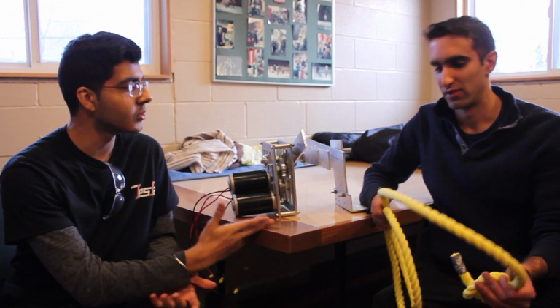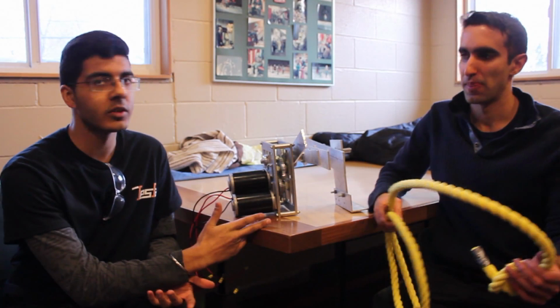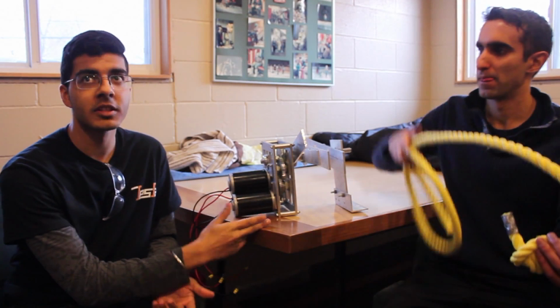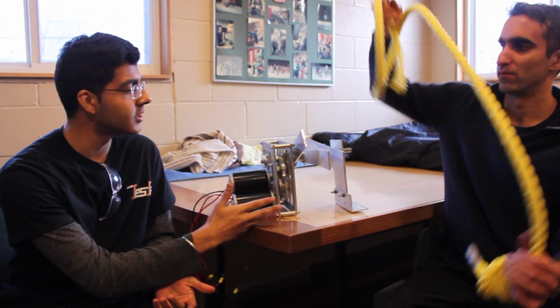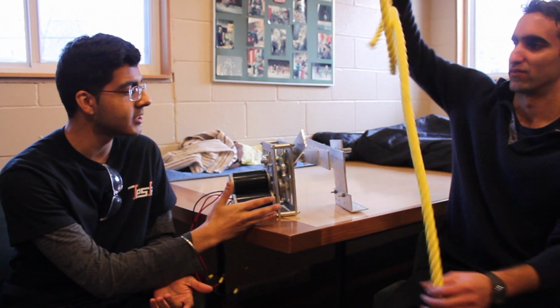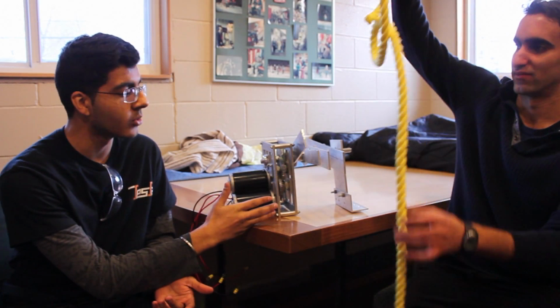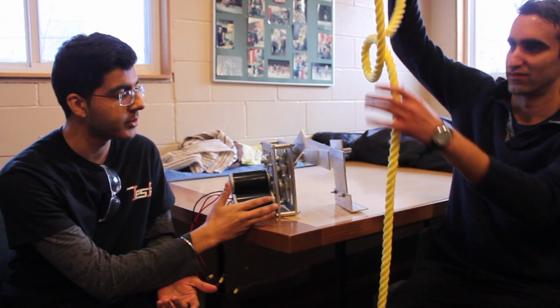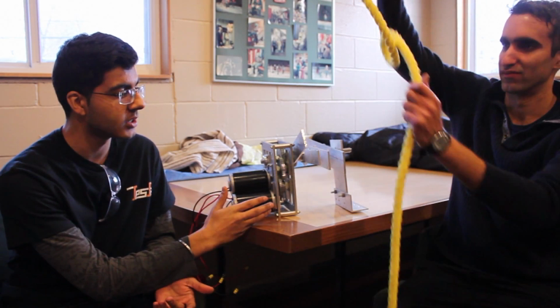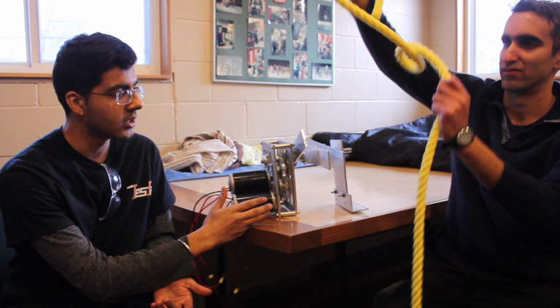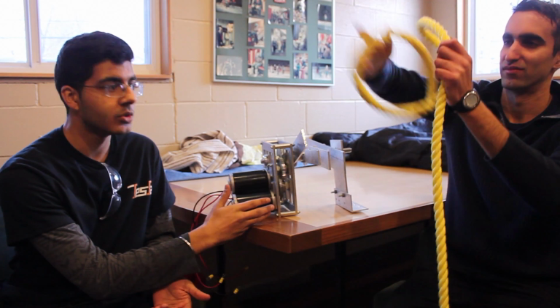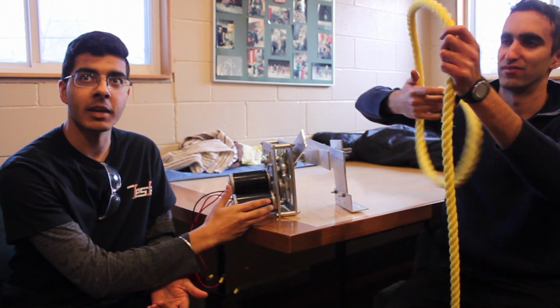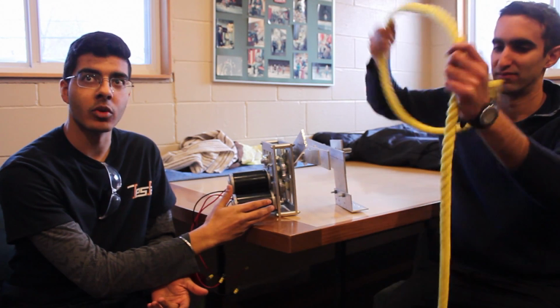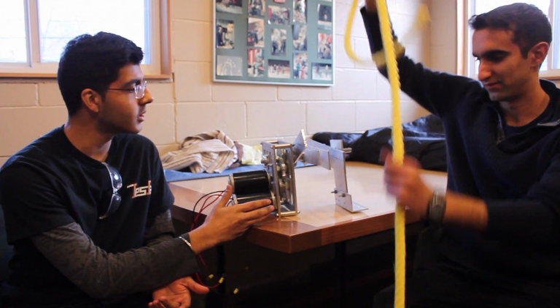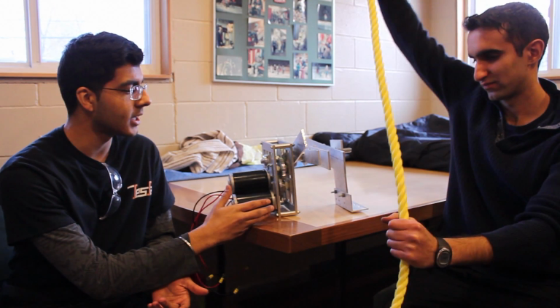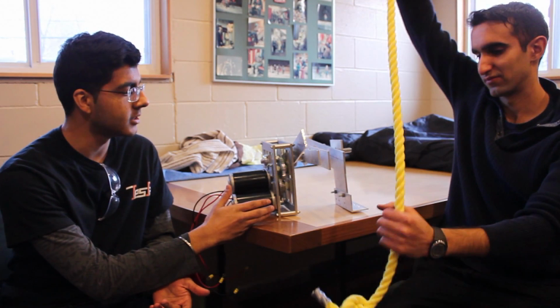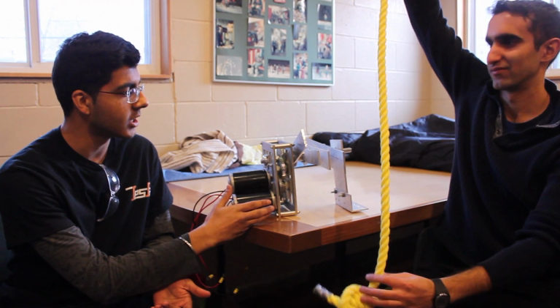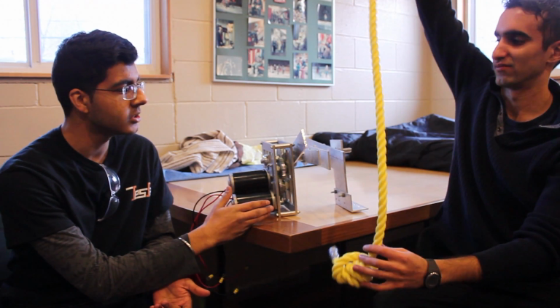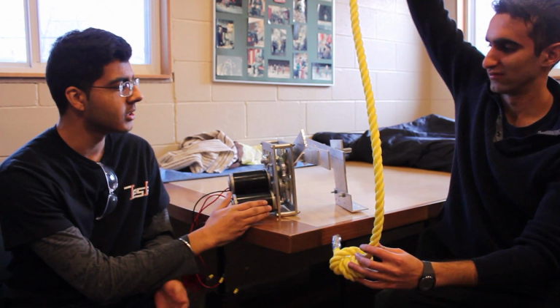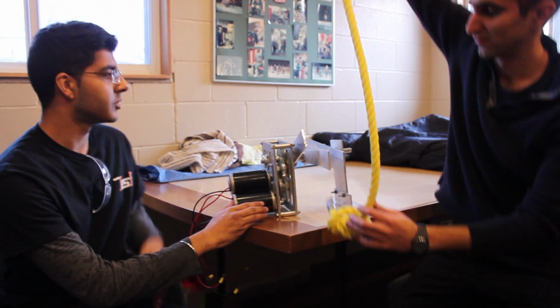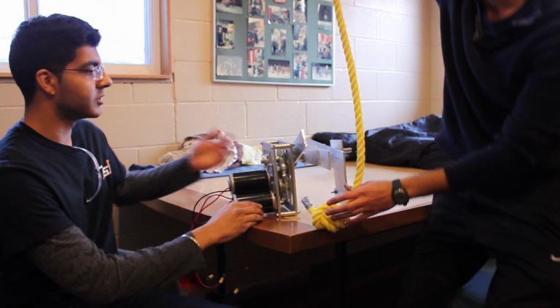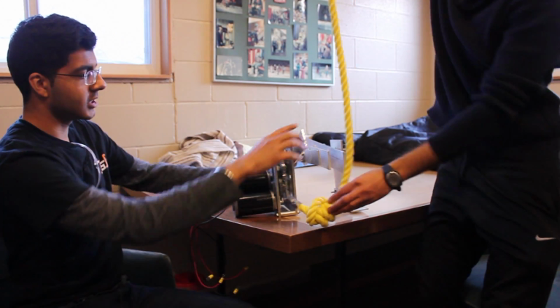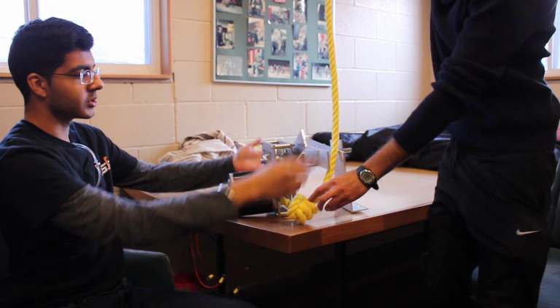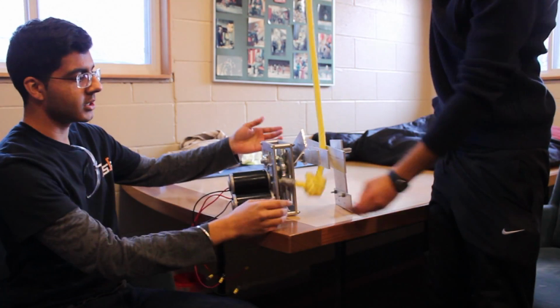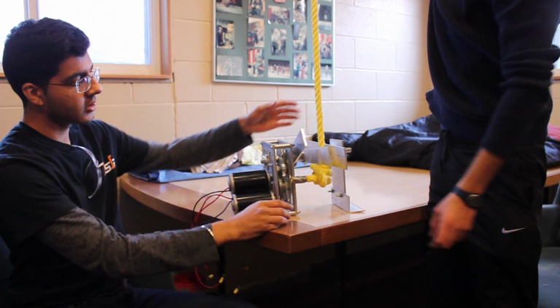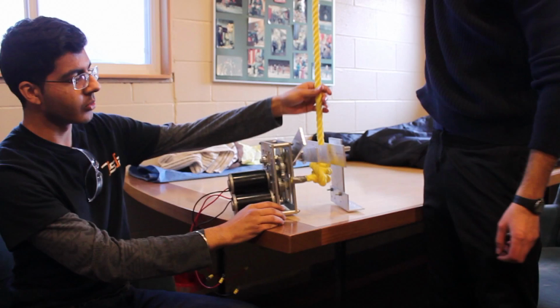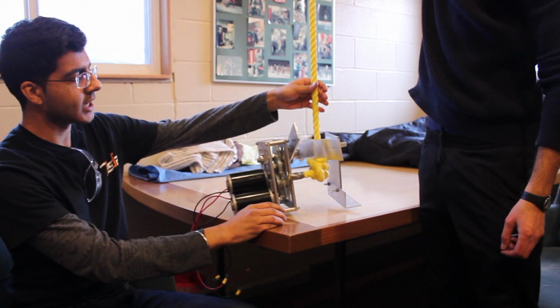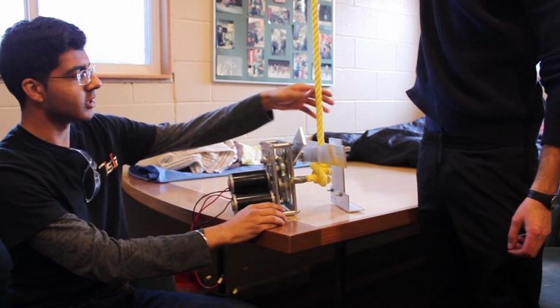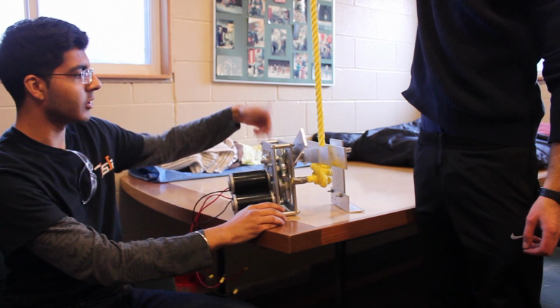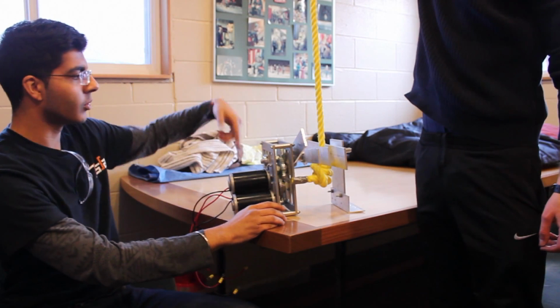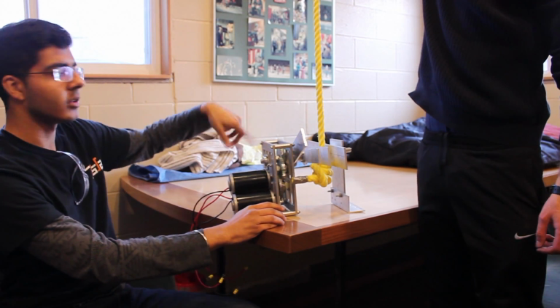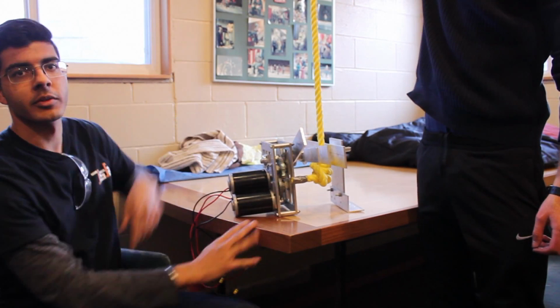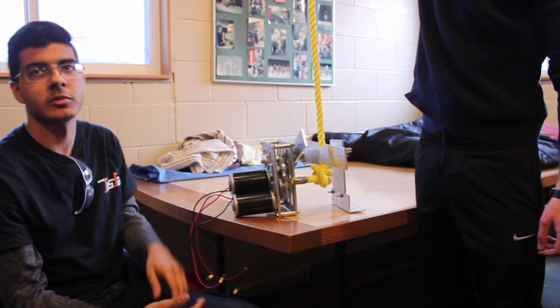This is the Wolverine. This is the device that the robot will be using to climb the rope in the challenge. As you can see, this will spin — the rope will catch here and it will coil on the rest of the machine.